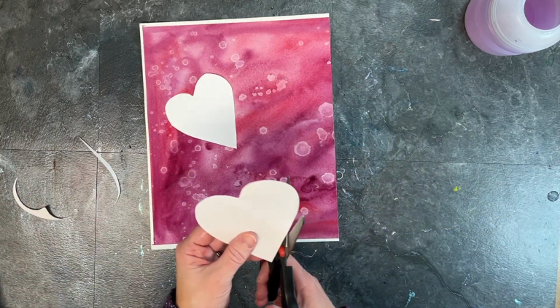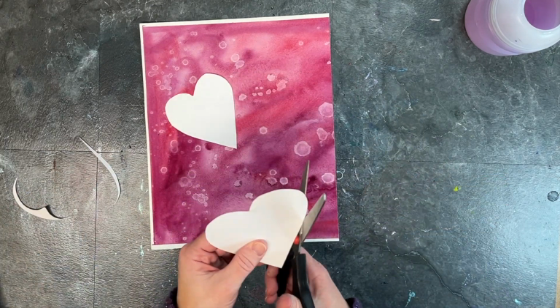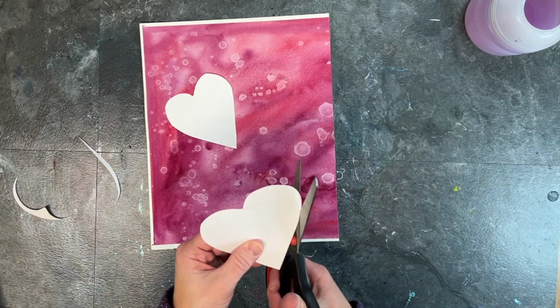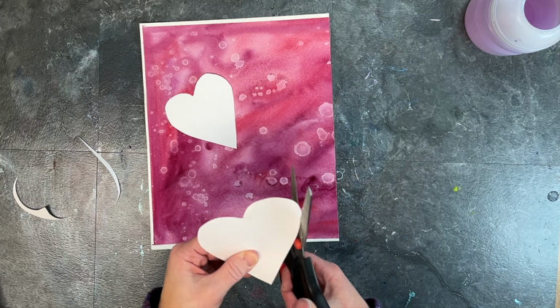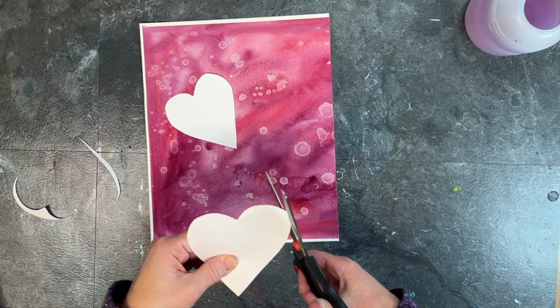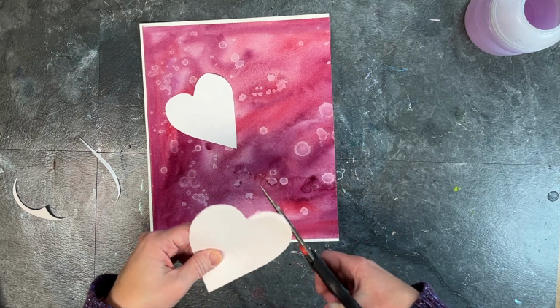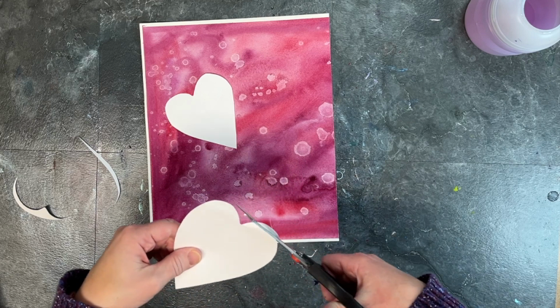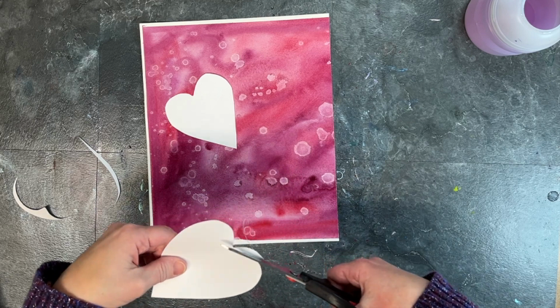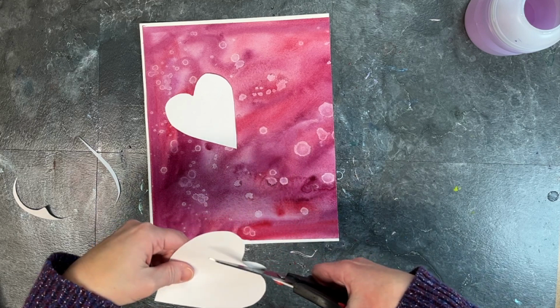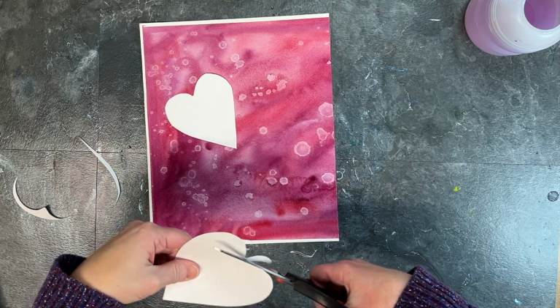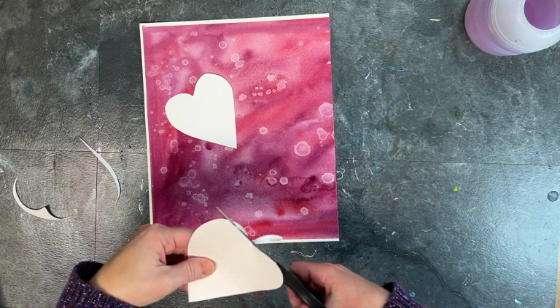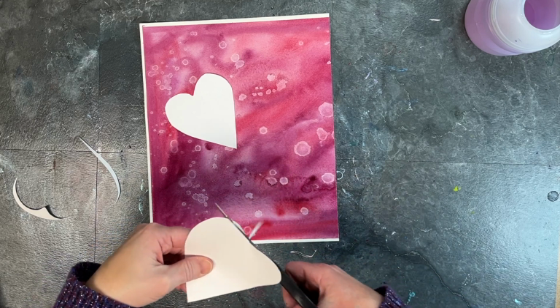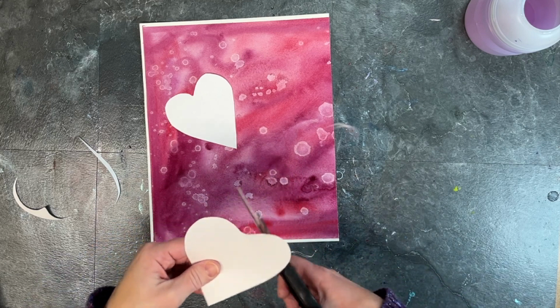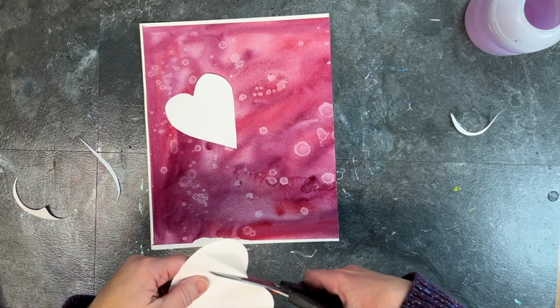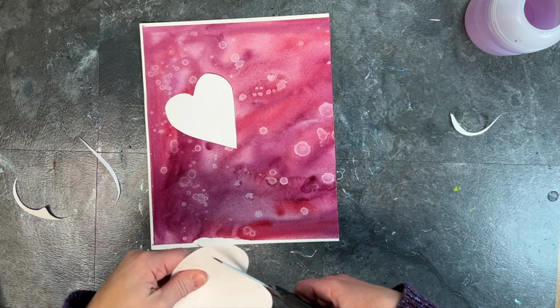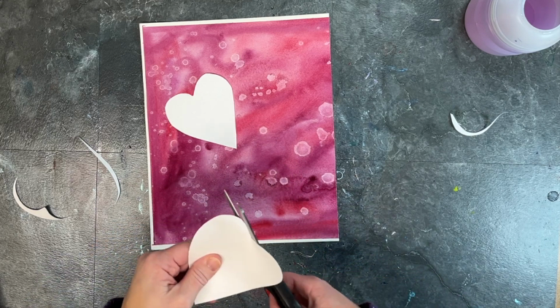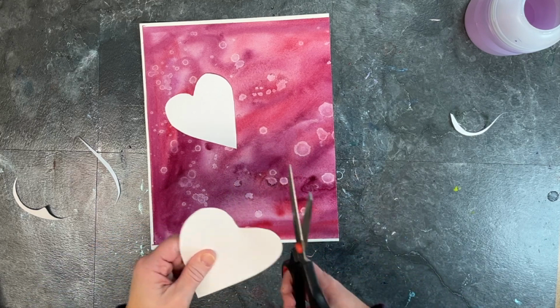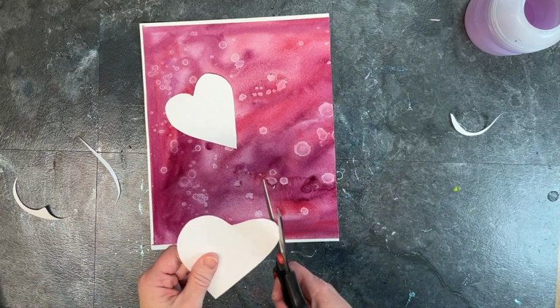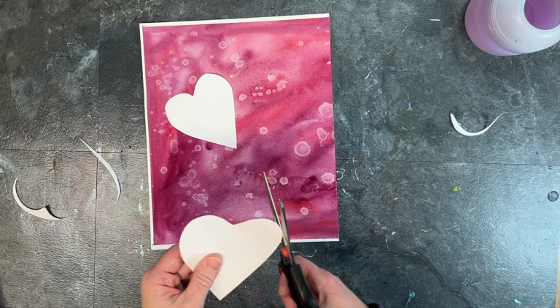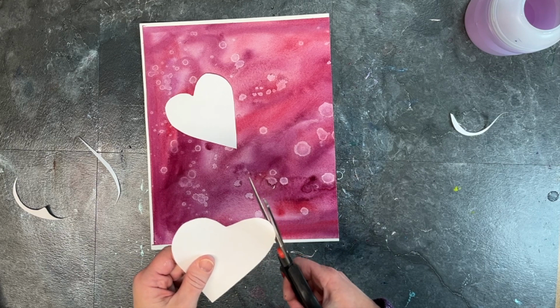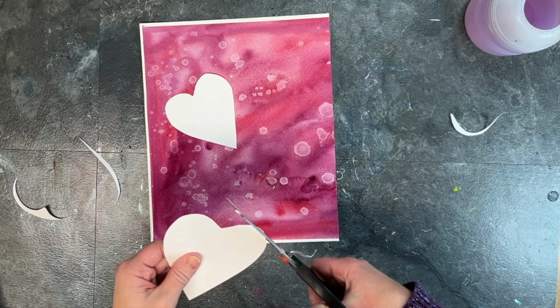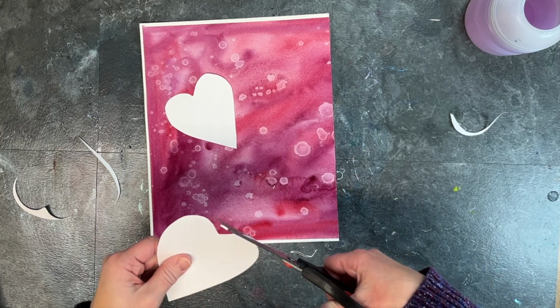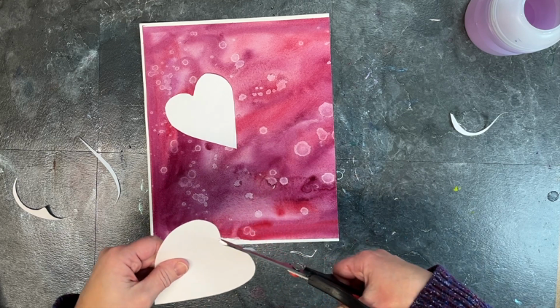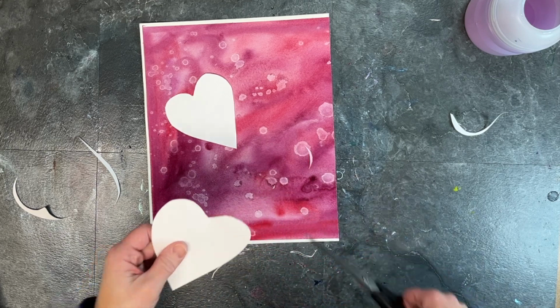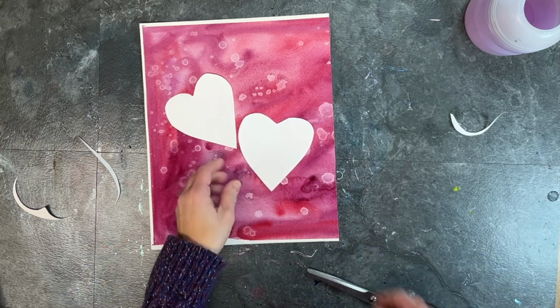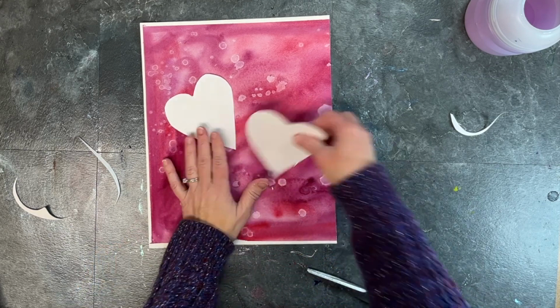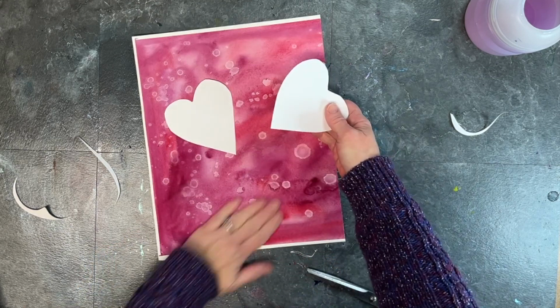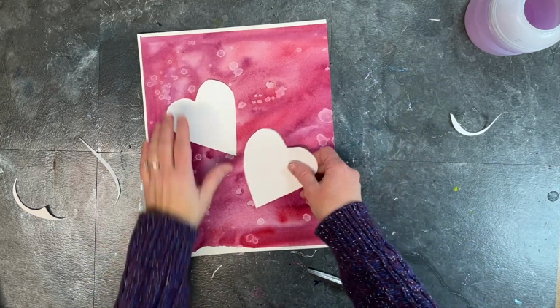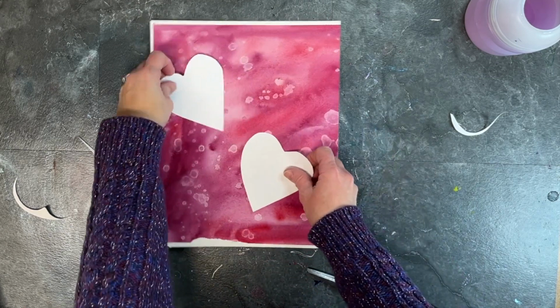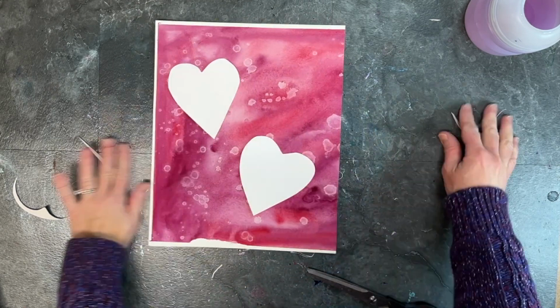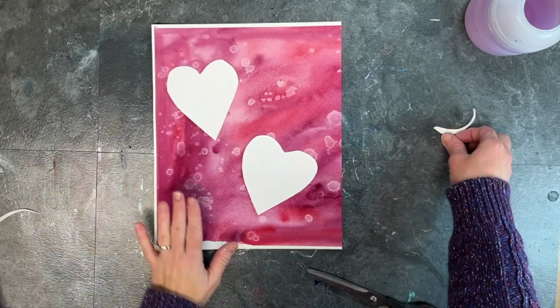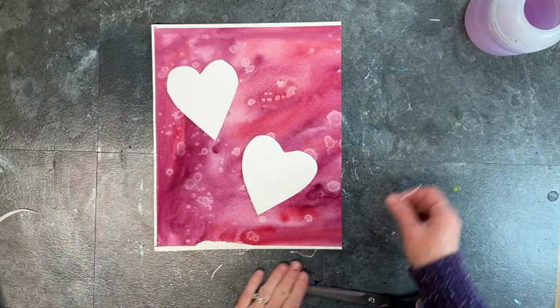So now I'm just fine-tuning my shapes, getting them to the heart size that I want, and cleaning up my space. Then I'm going to use washi tape to tape these down onto the surface of my textured watercolor paper.